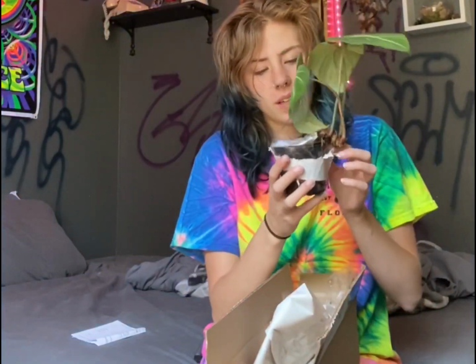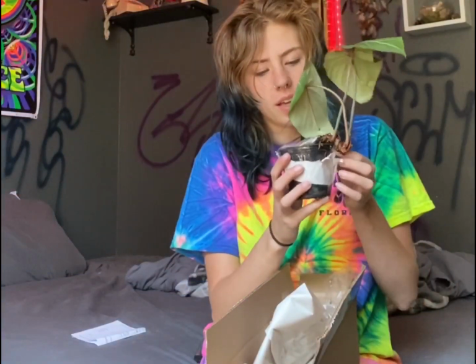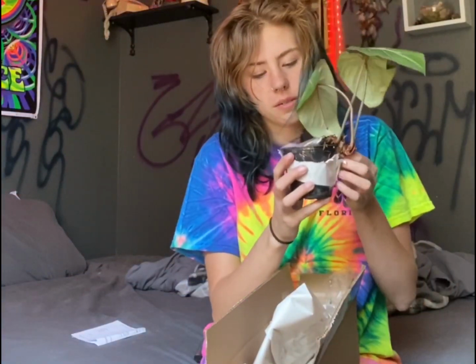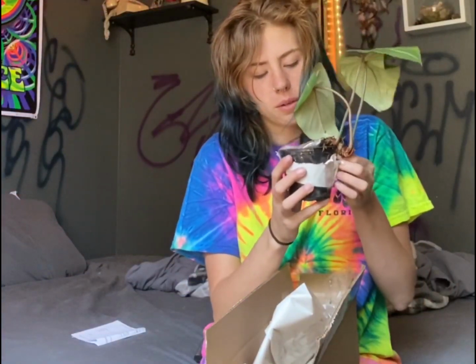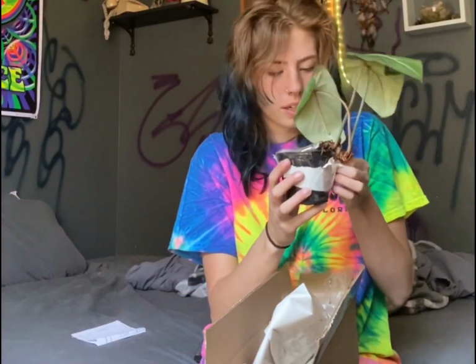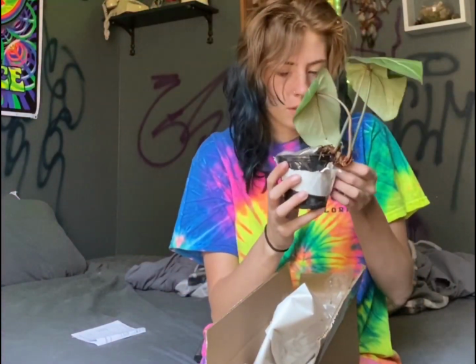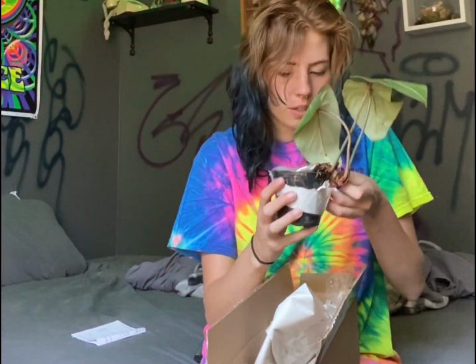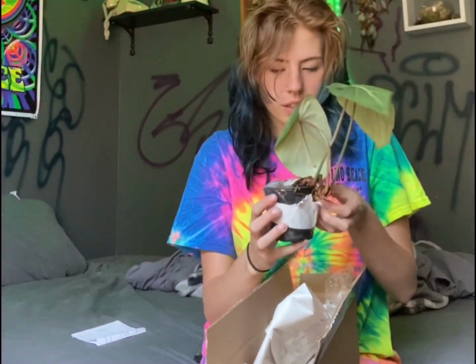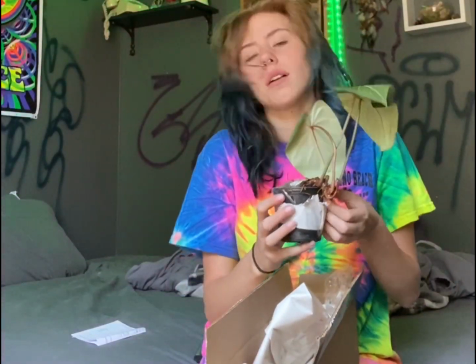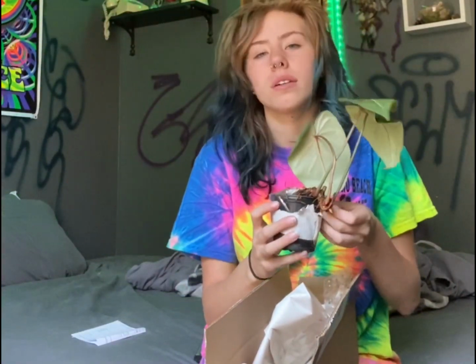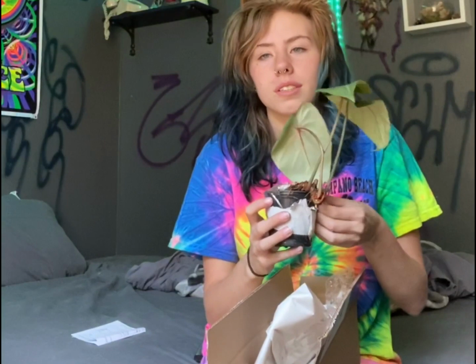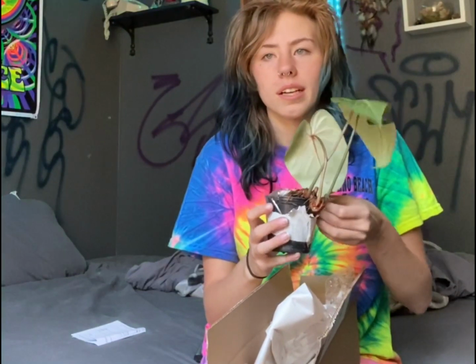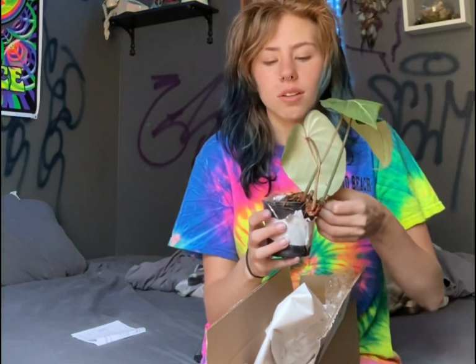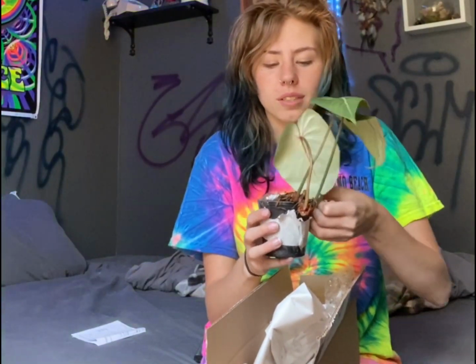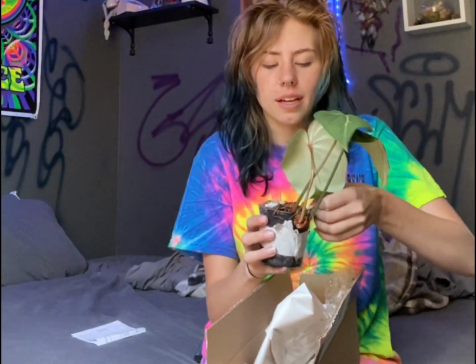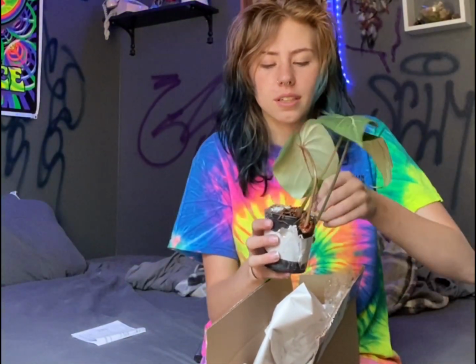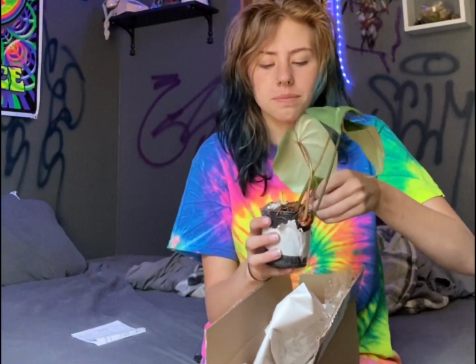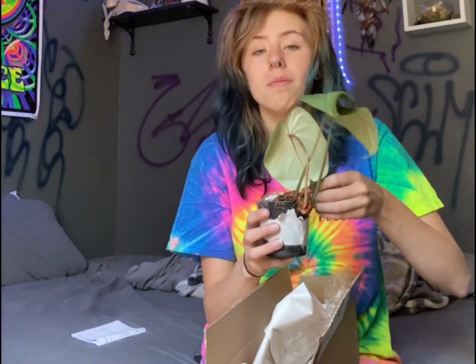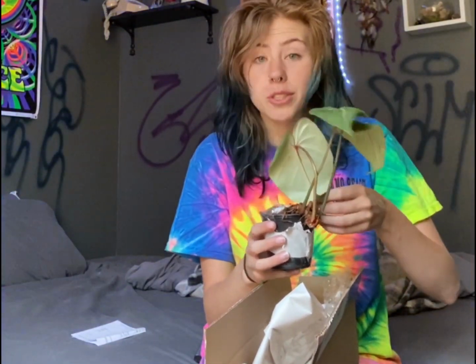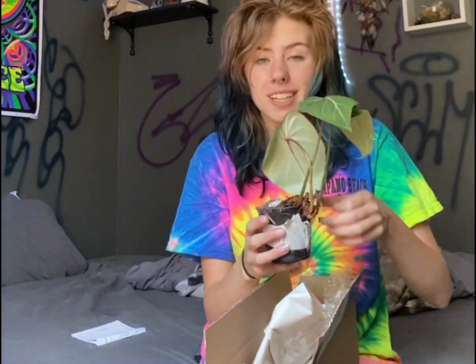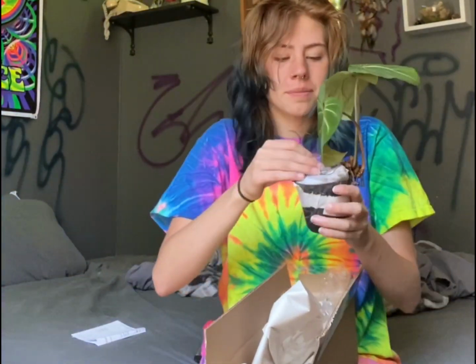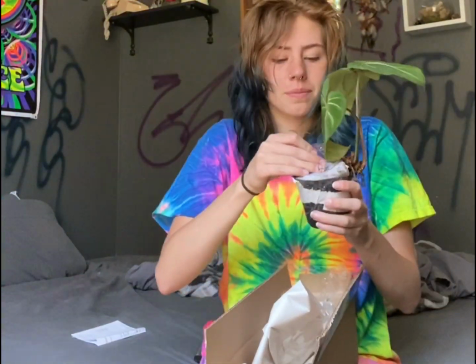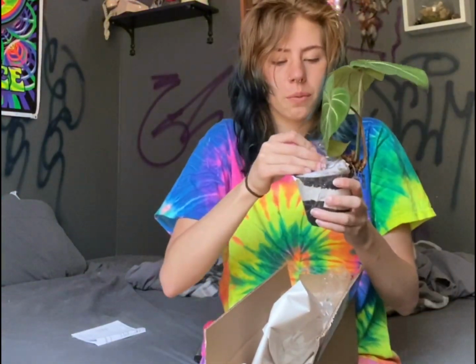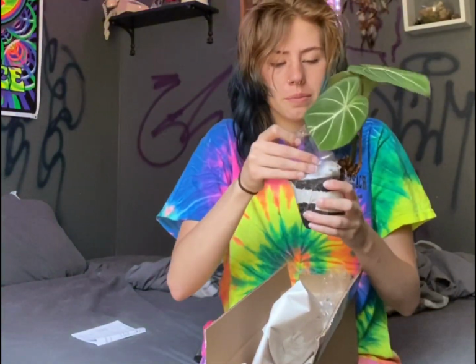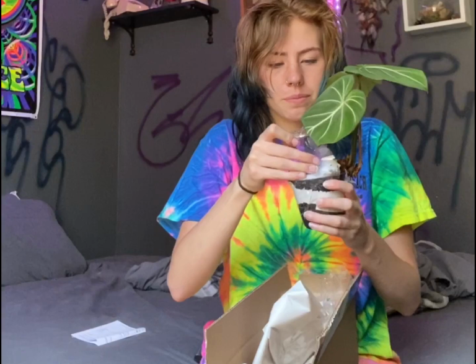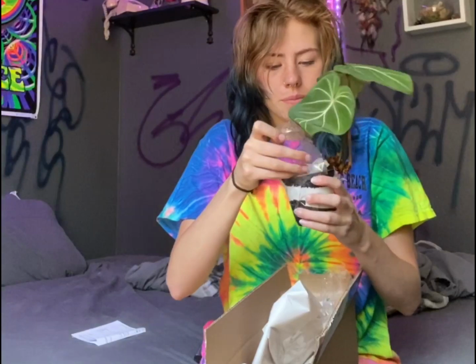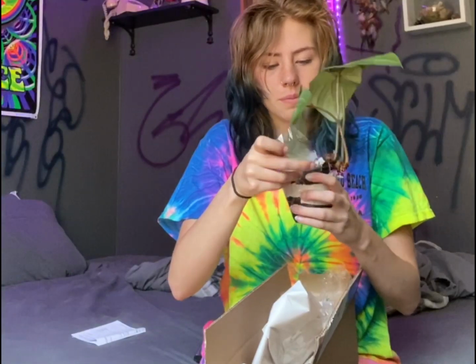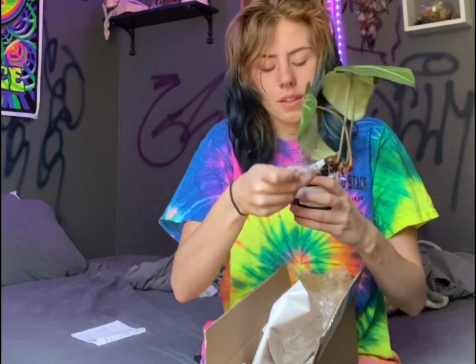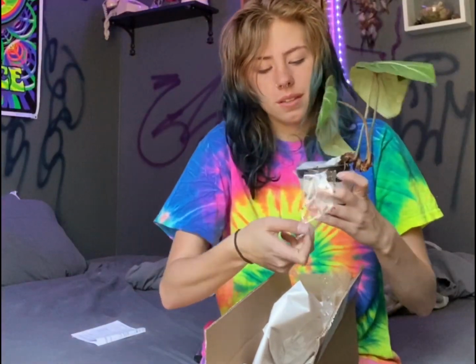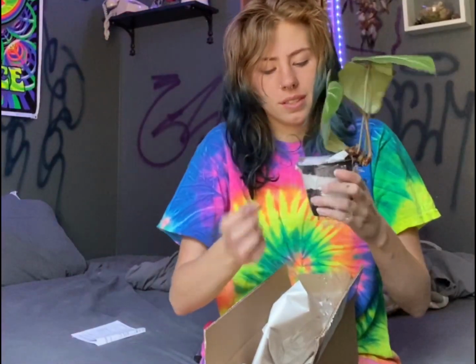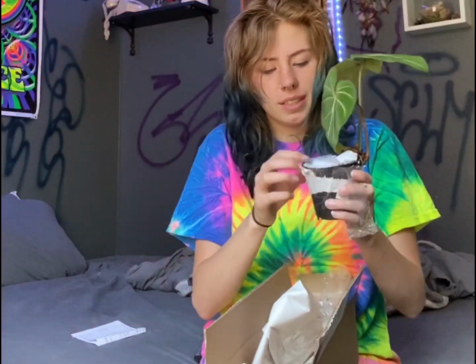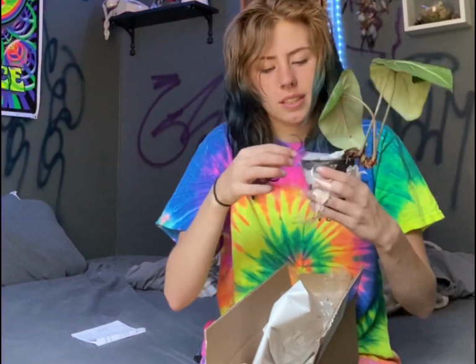I think I'm probably gonna have to go out and get a pot for this guy, because all the pots I have are much bigger than what this guy needs.